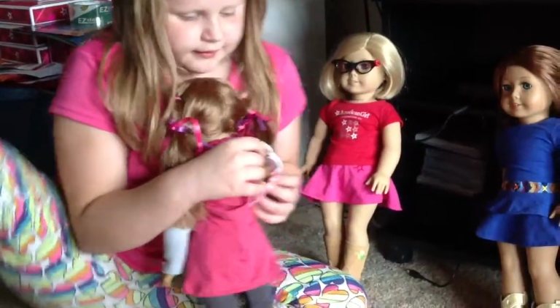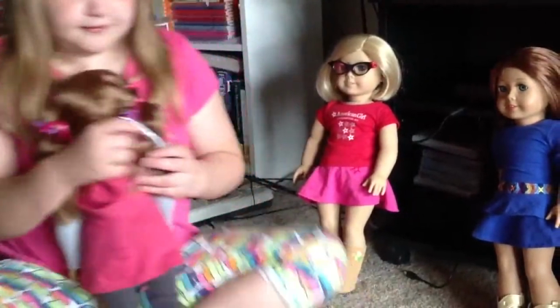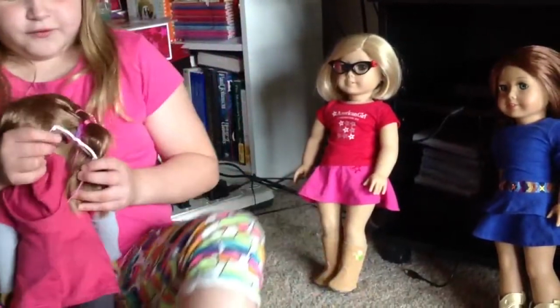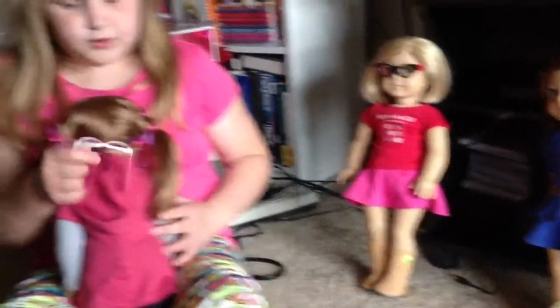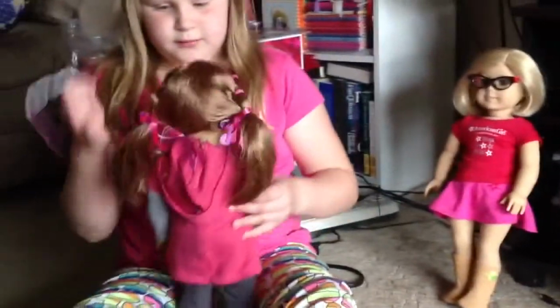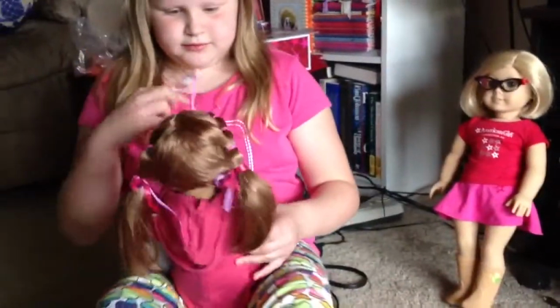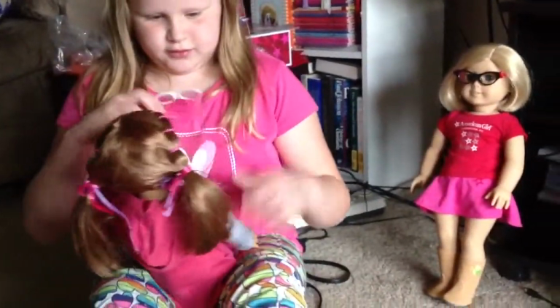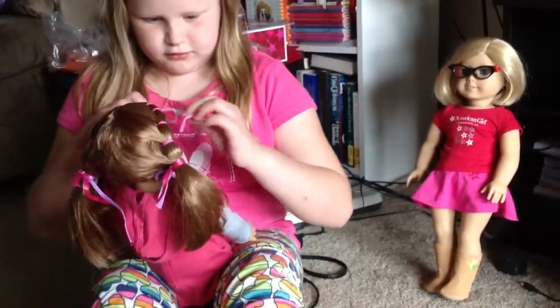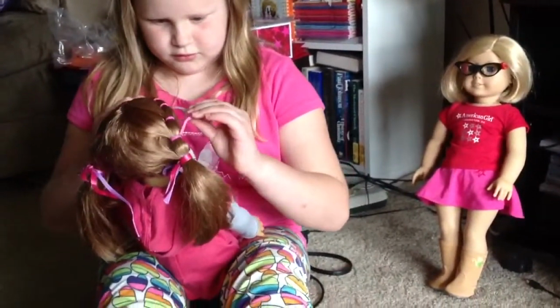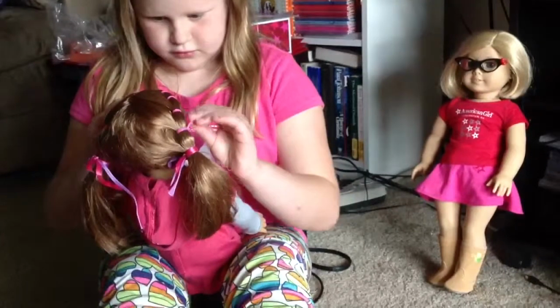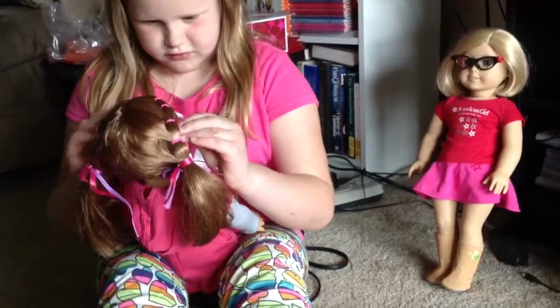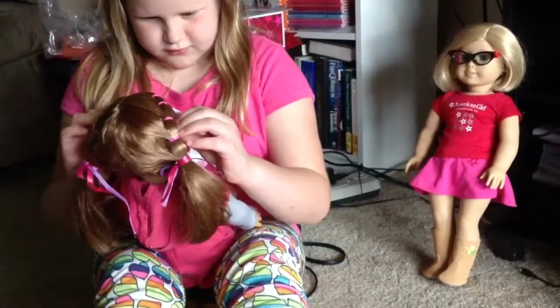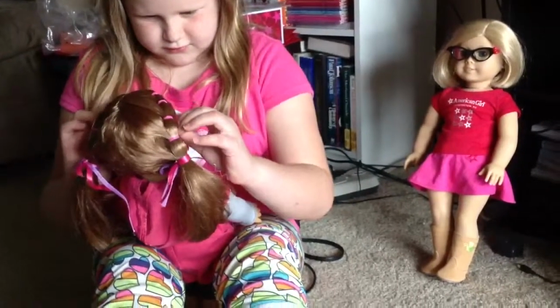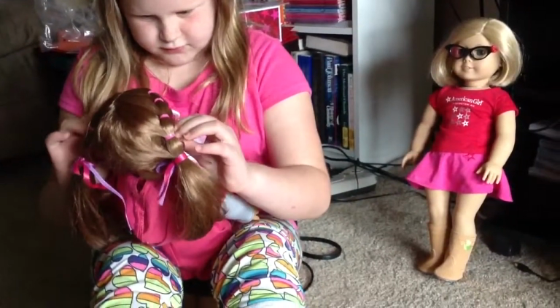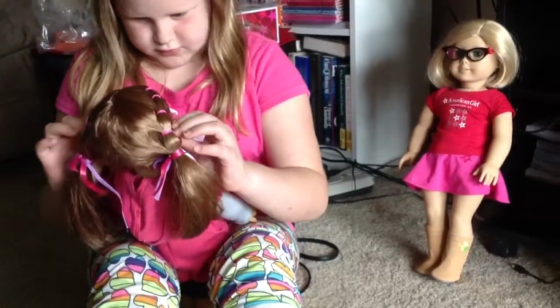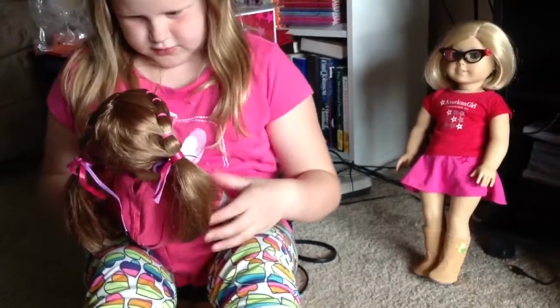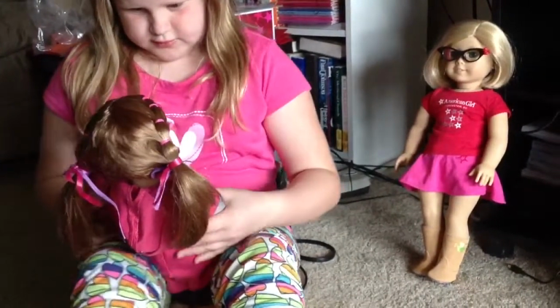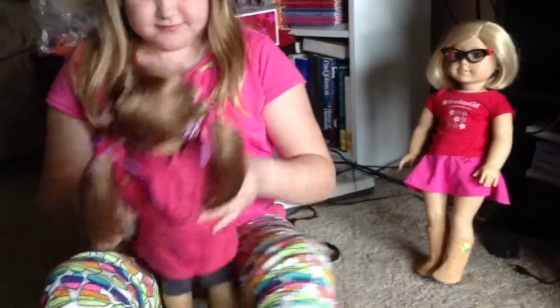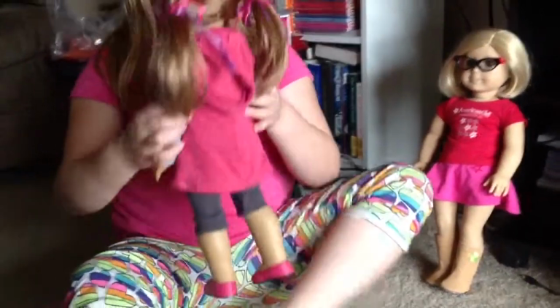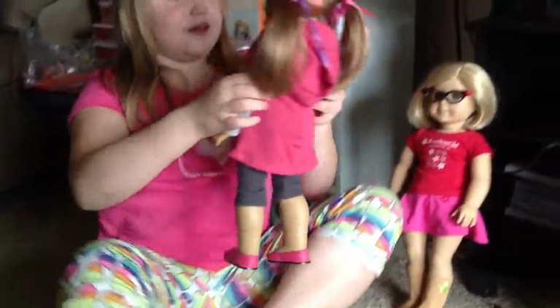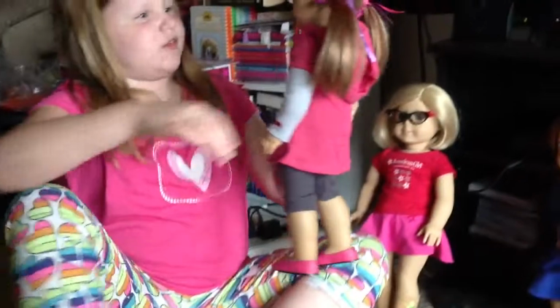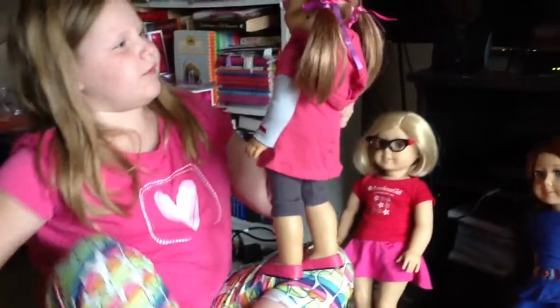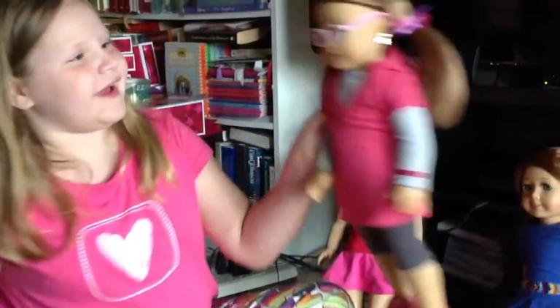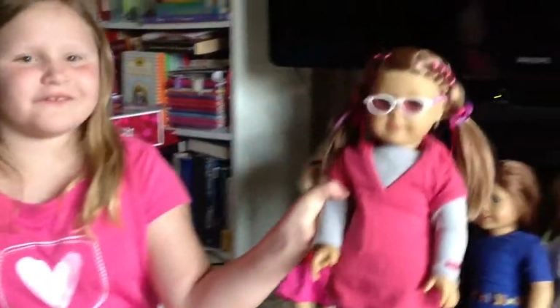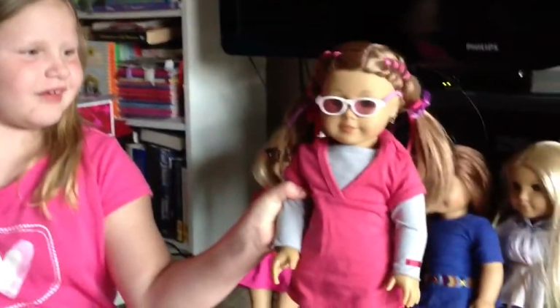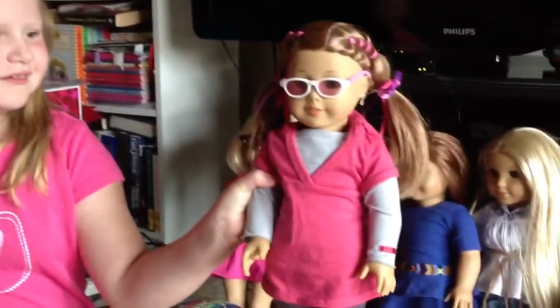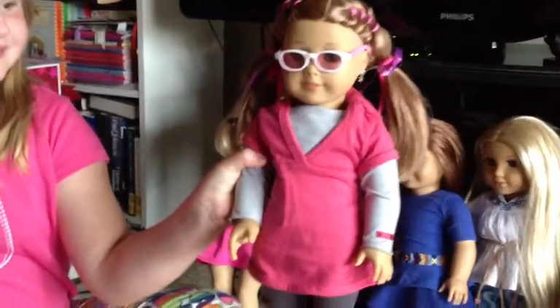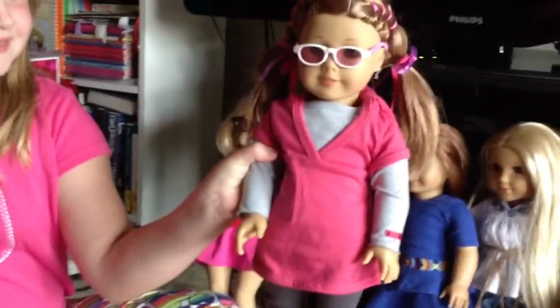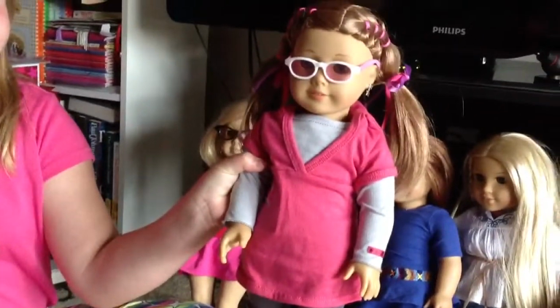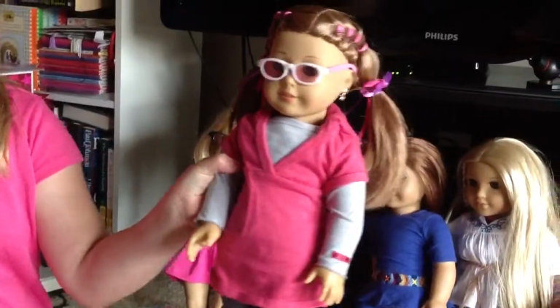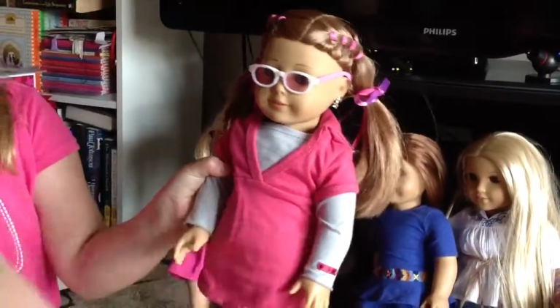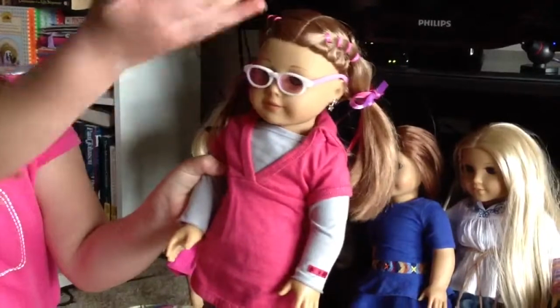Let's see if it will work great with her hair. It's working right now. So, that's what she looks like.